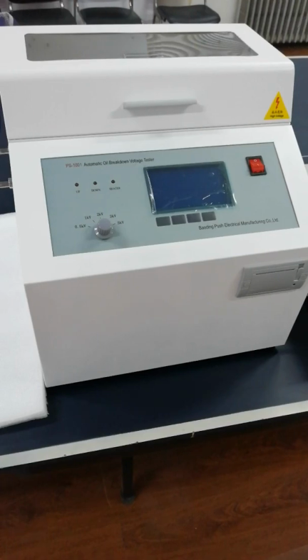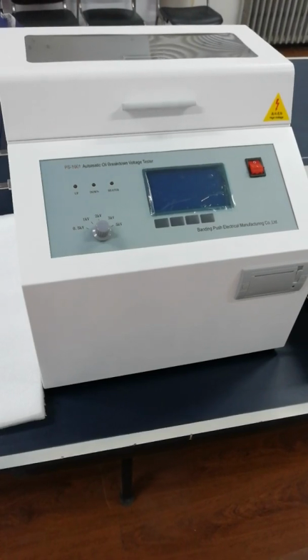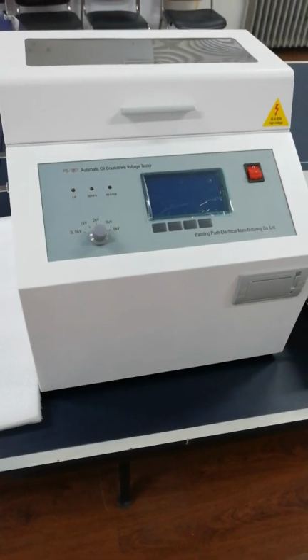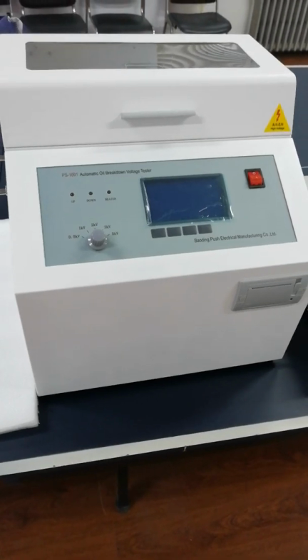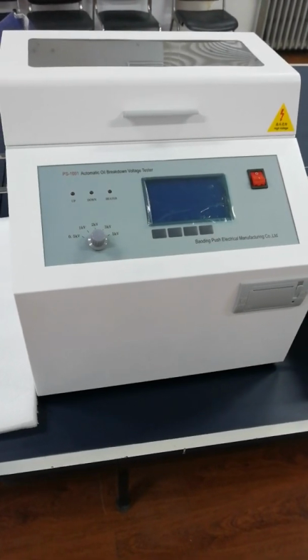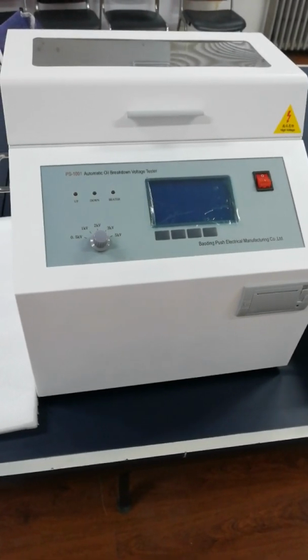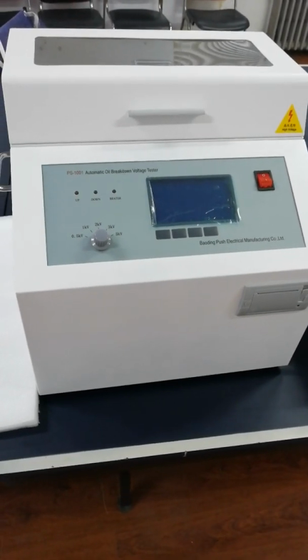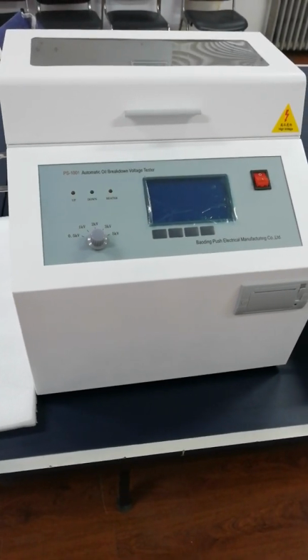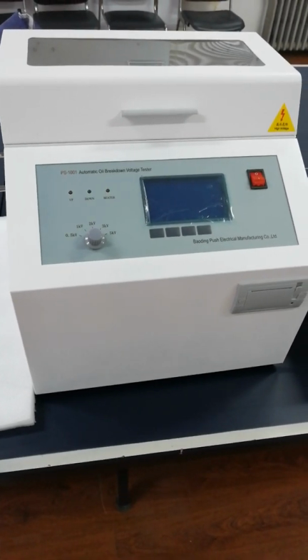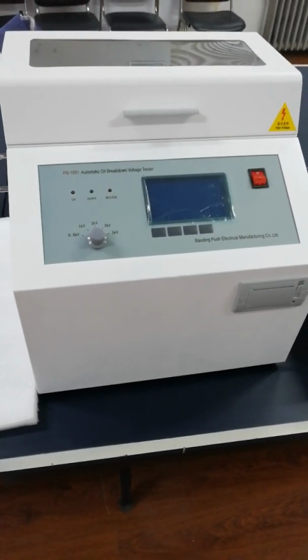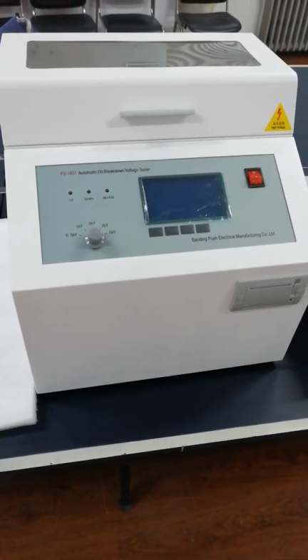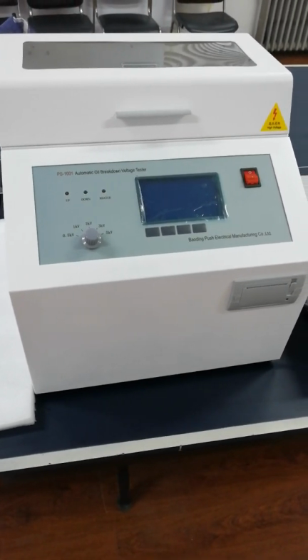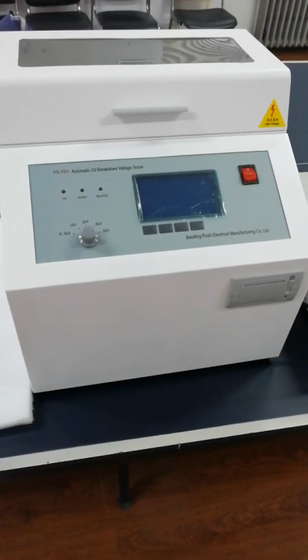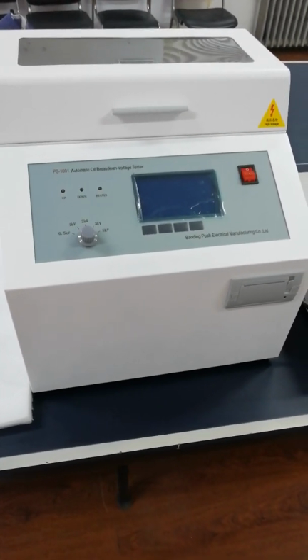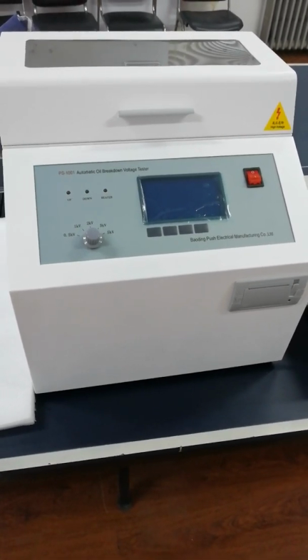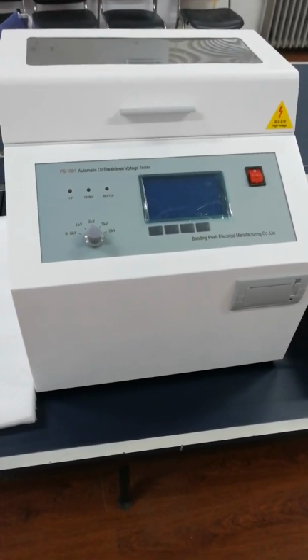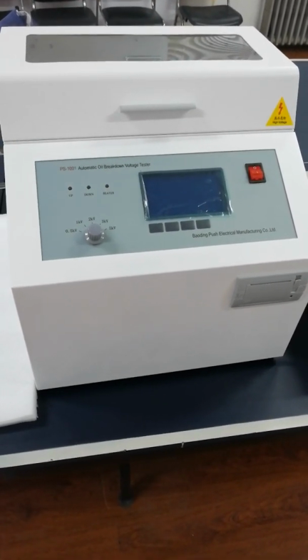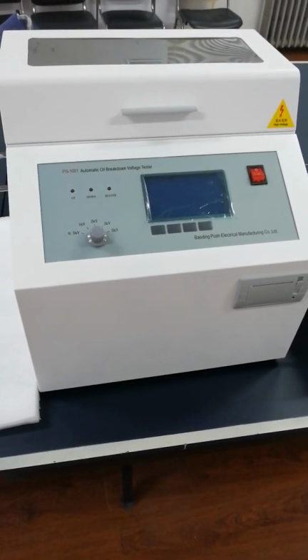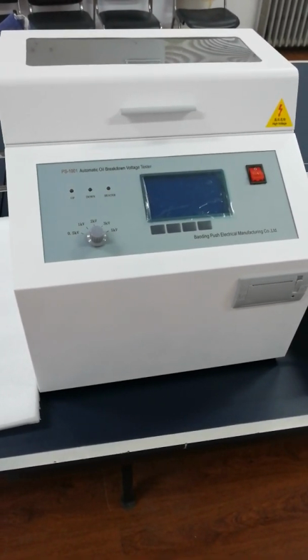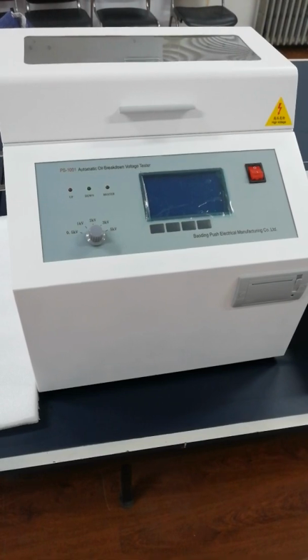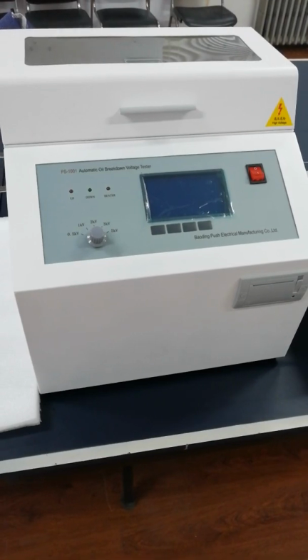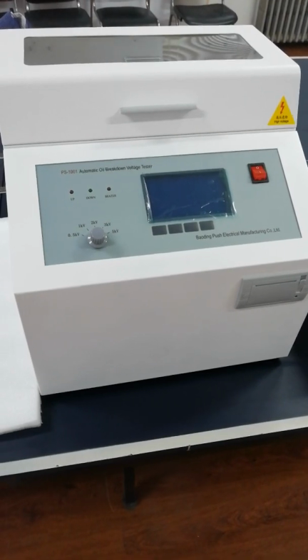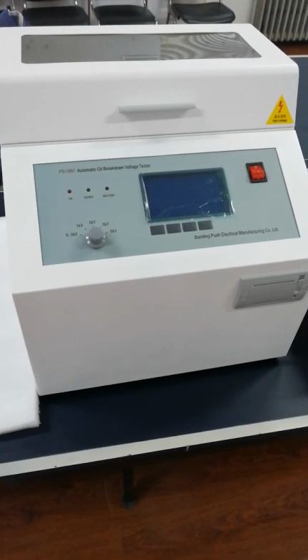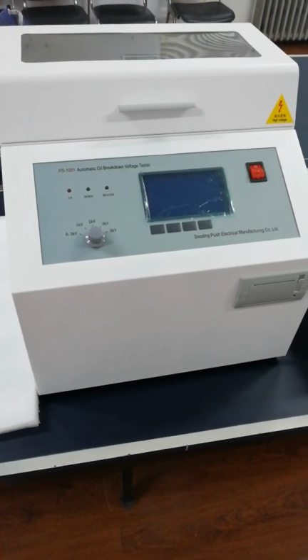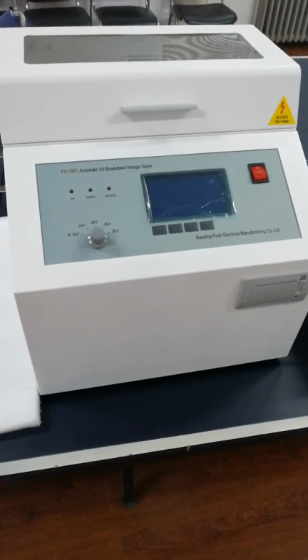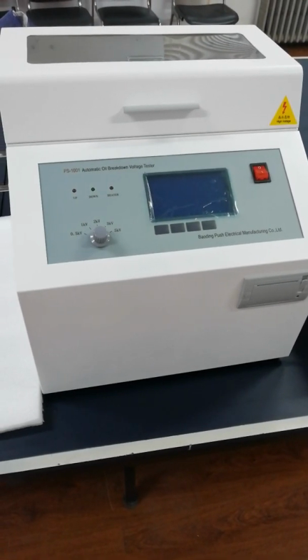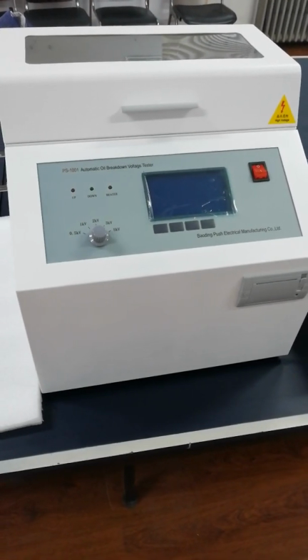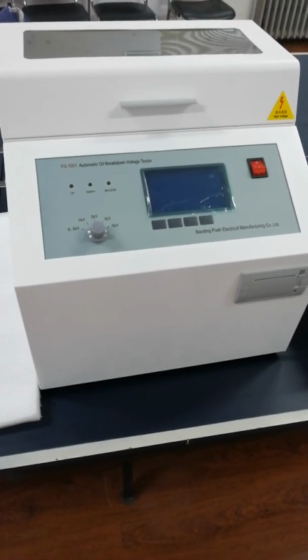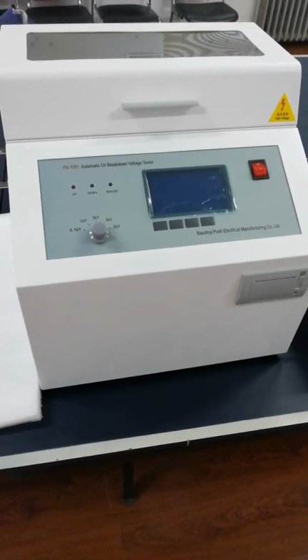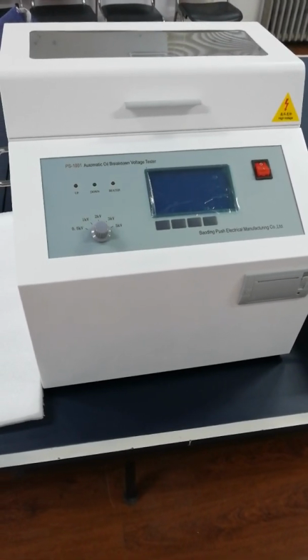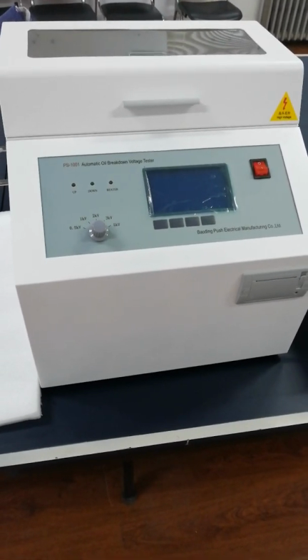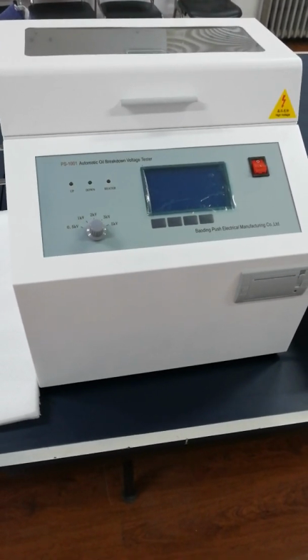Hello, I'm Lucy from China. Now let me introduce the test procedure of the BDV oil tester.